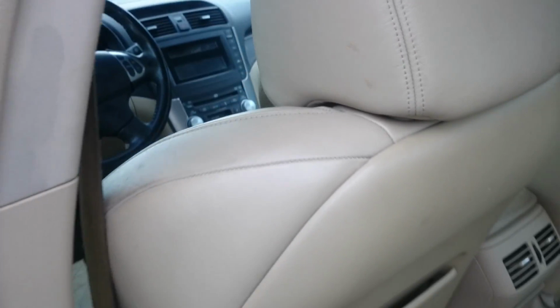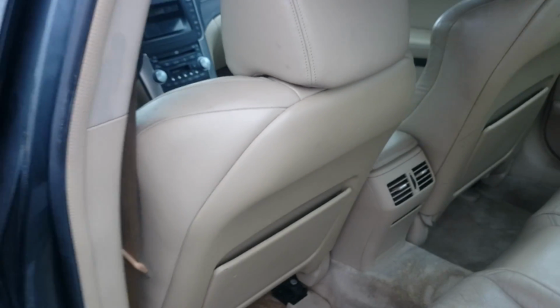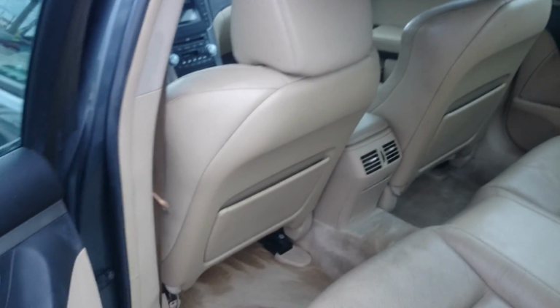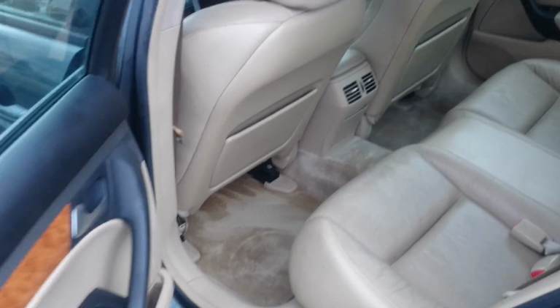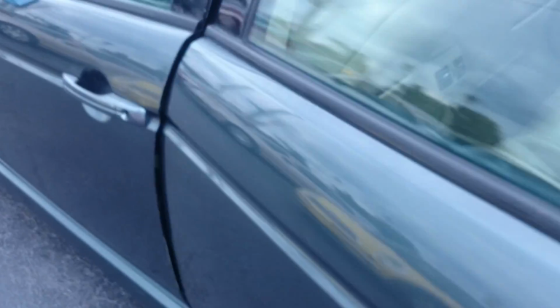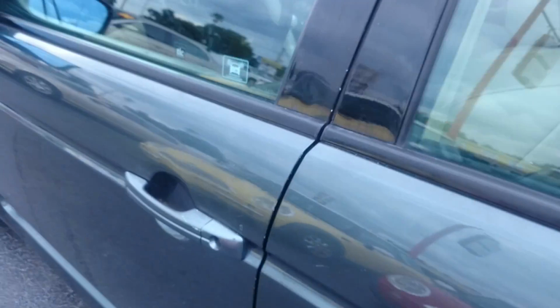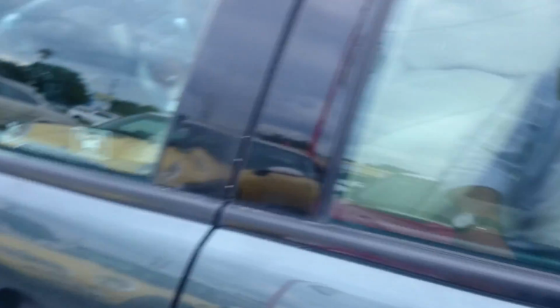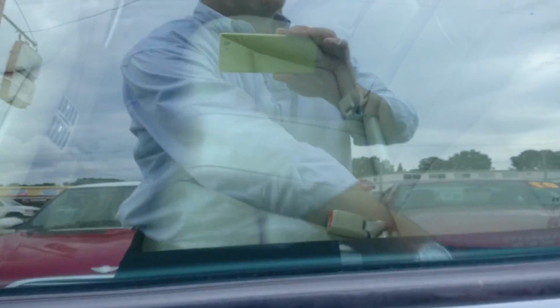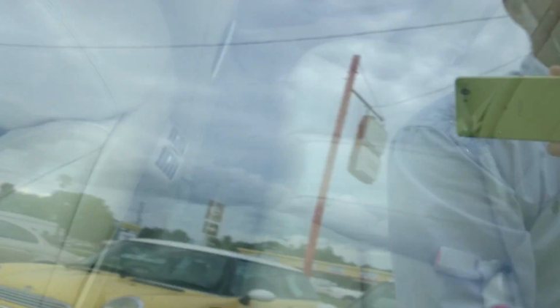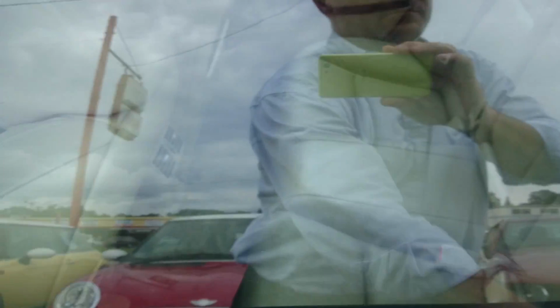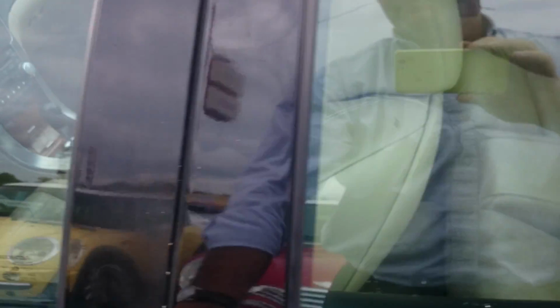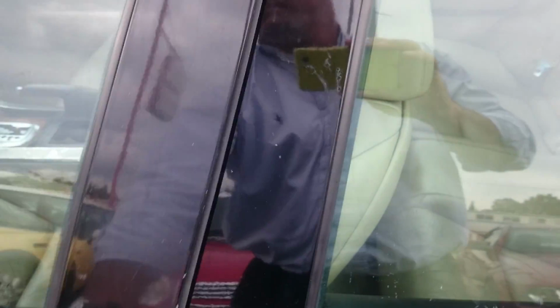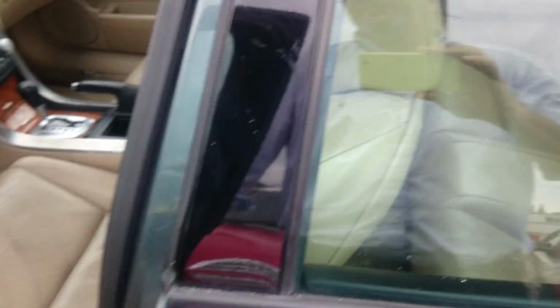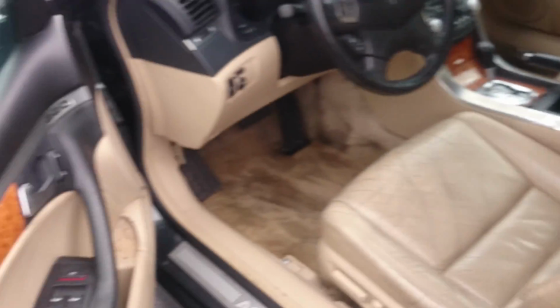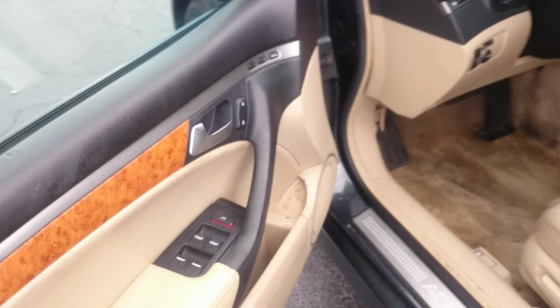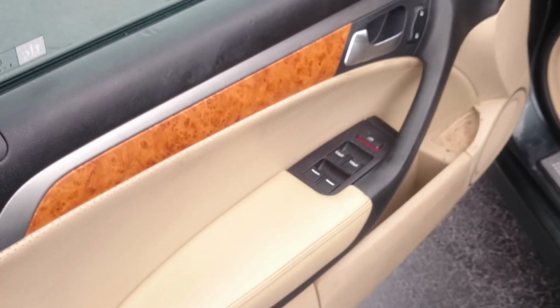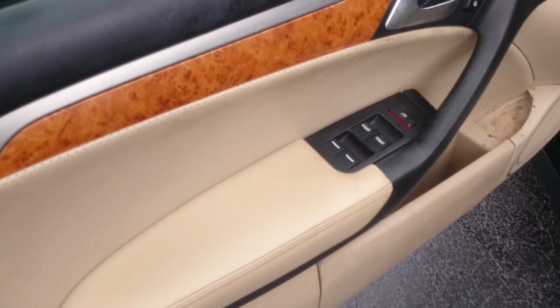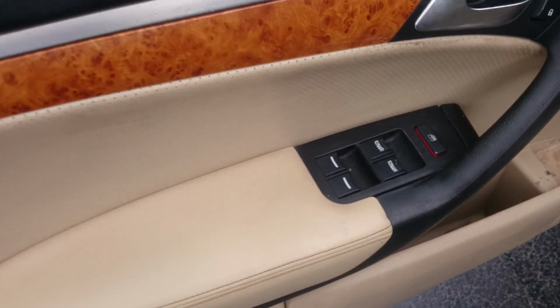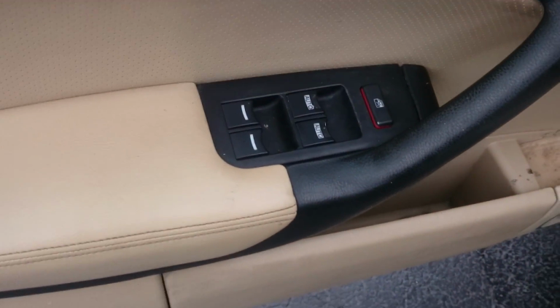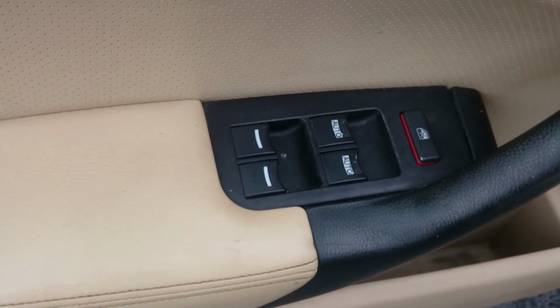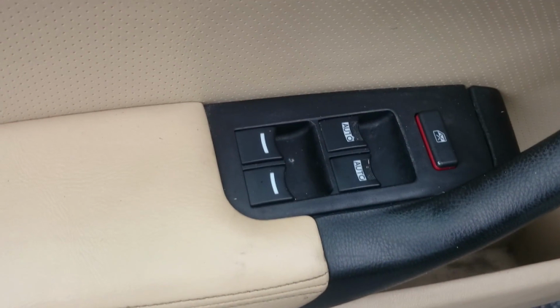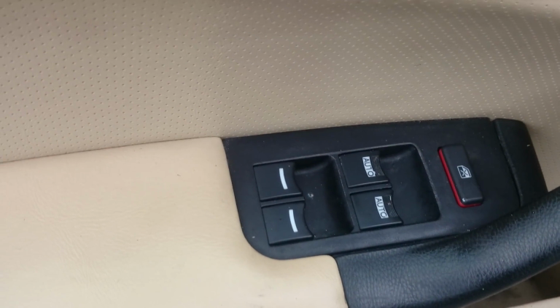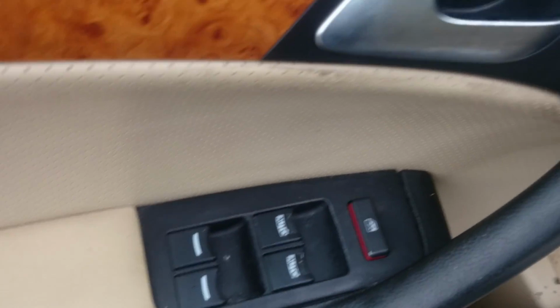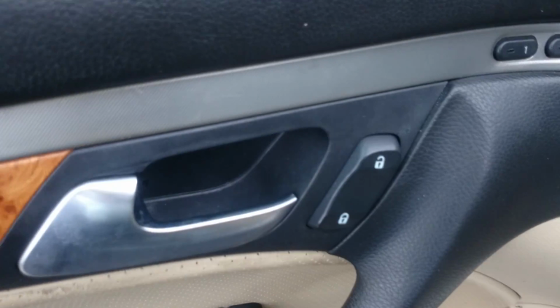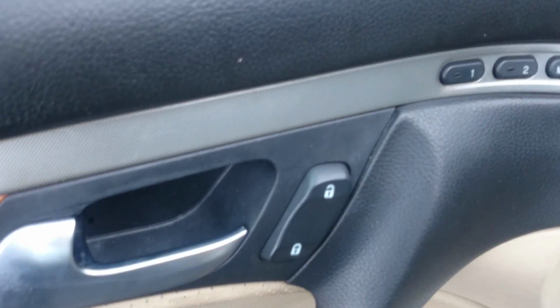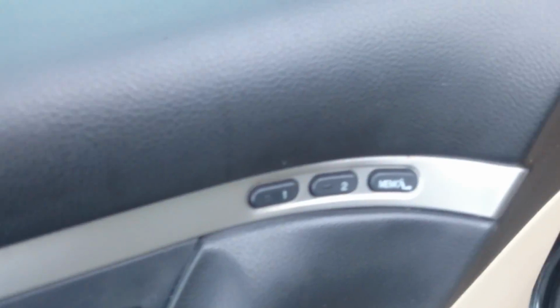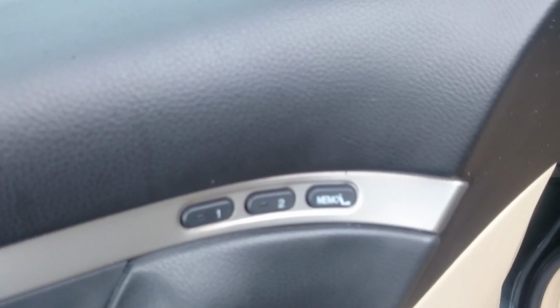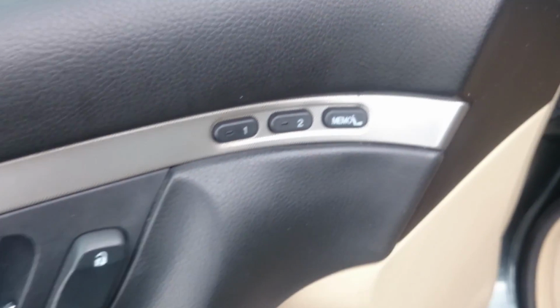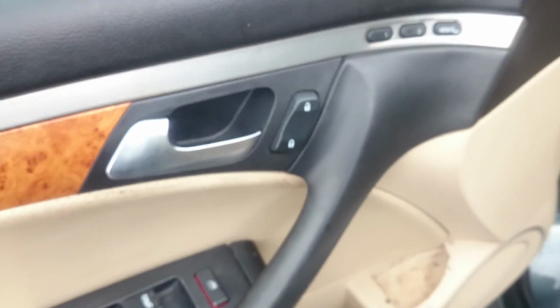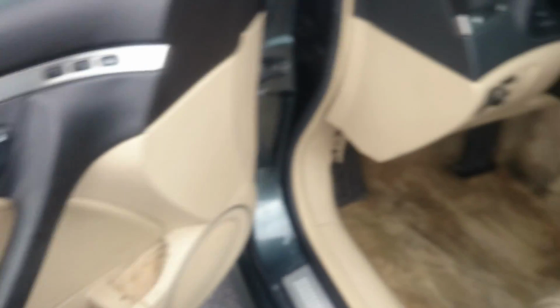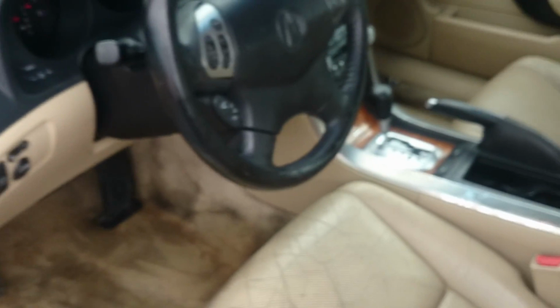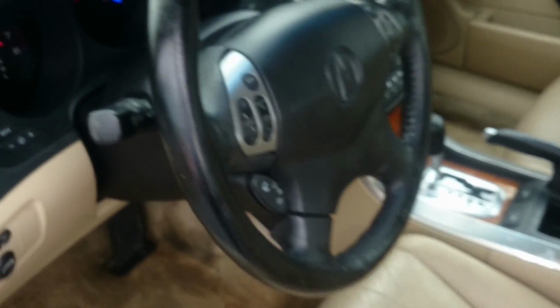Let's go ahead and step up front. Got power windows, power door locks, and memory seats. Let's go ahead and hop in here.